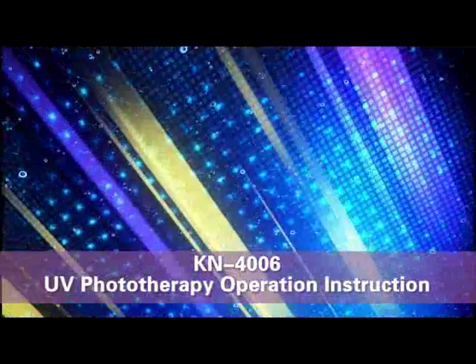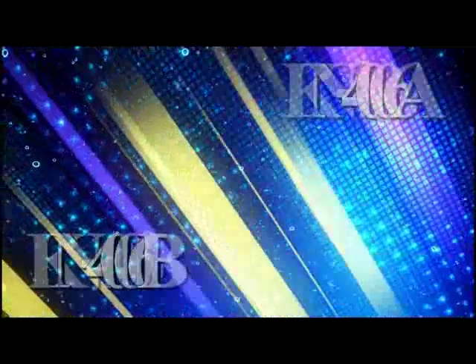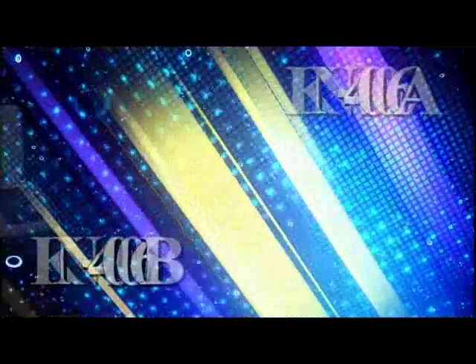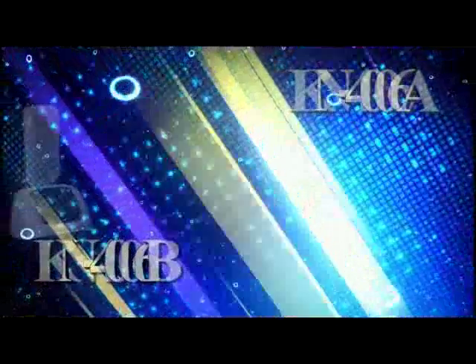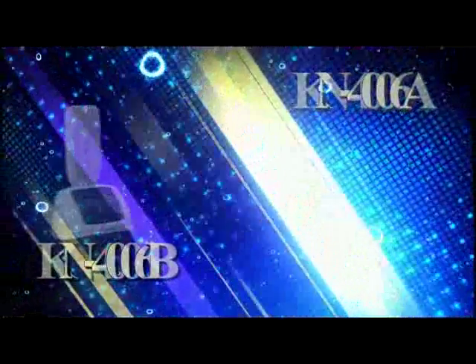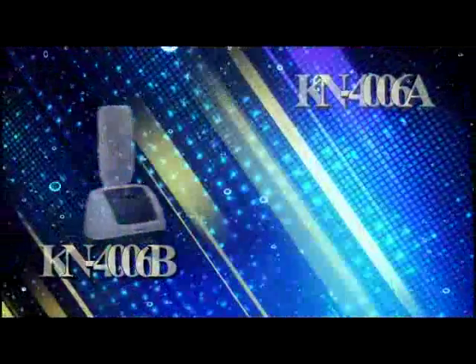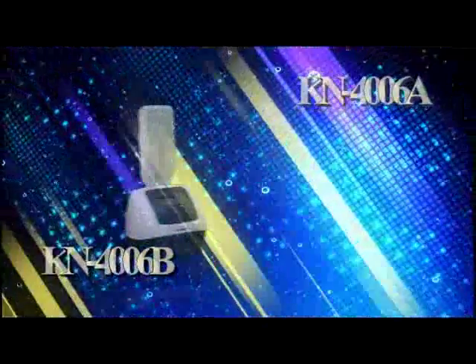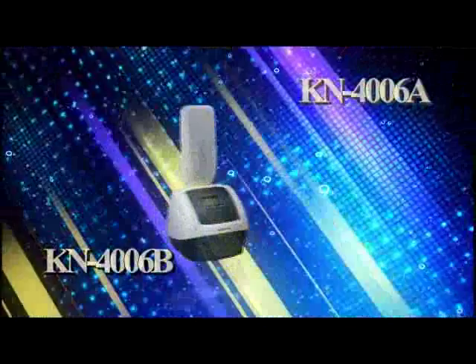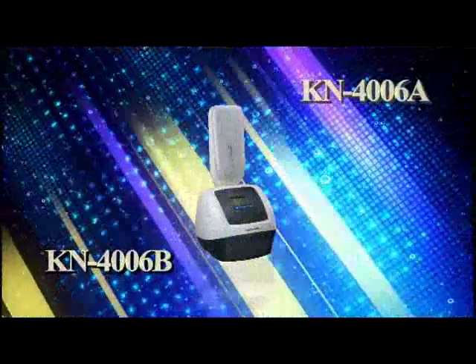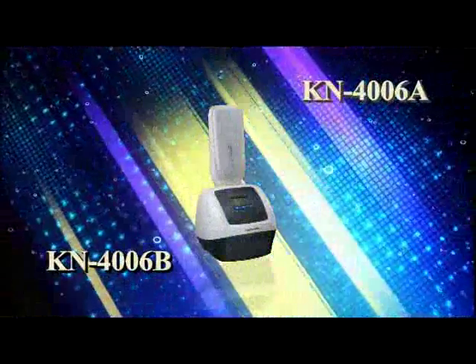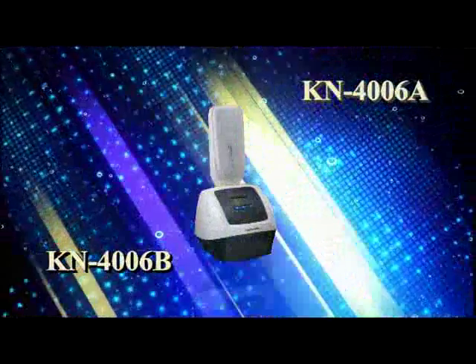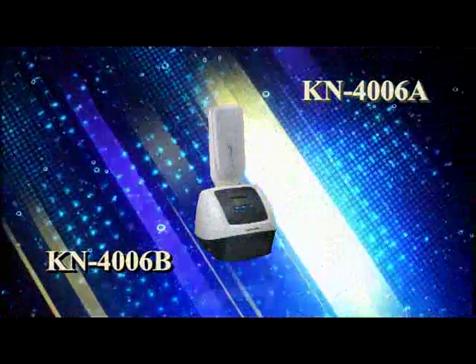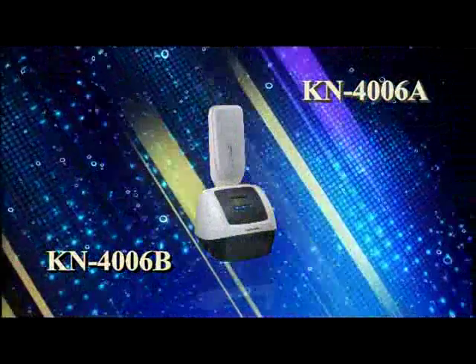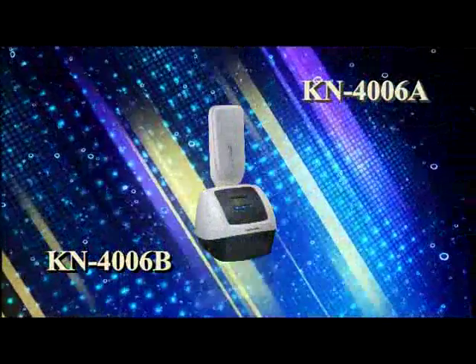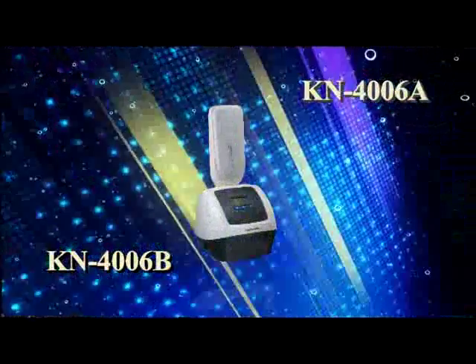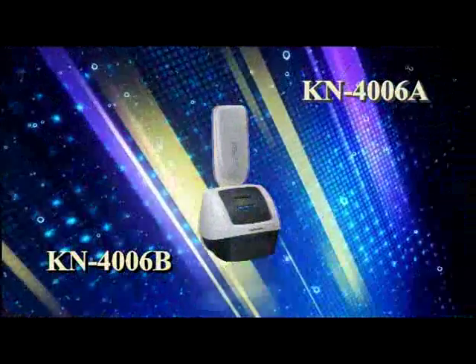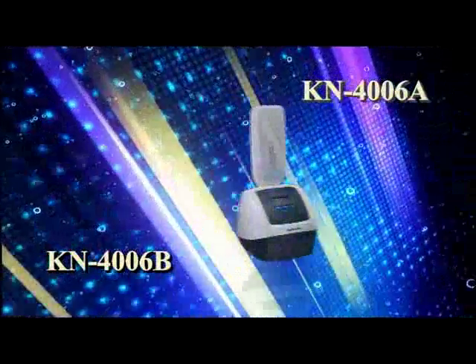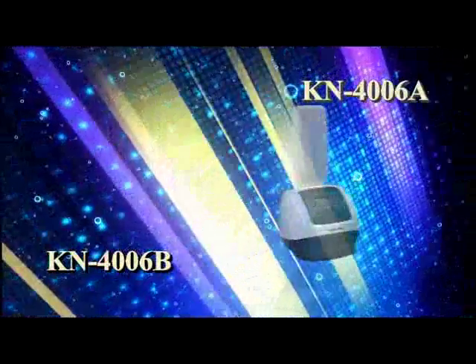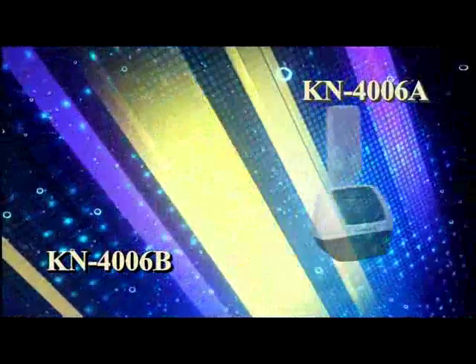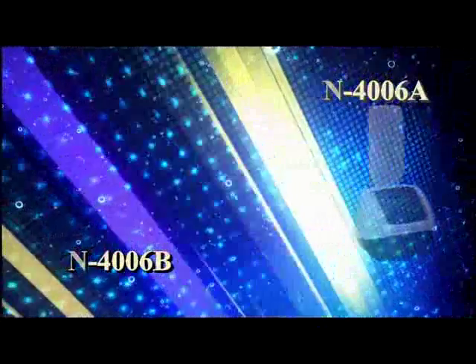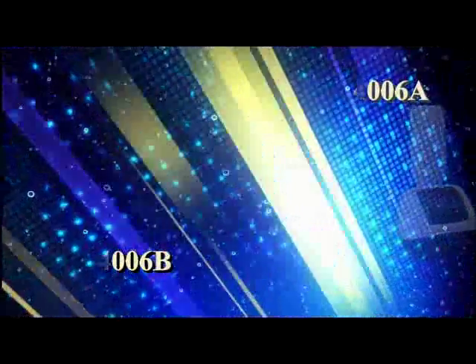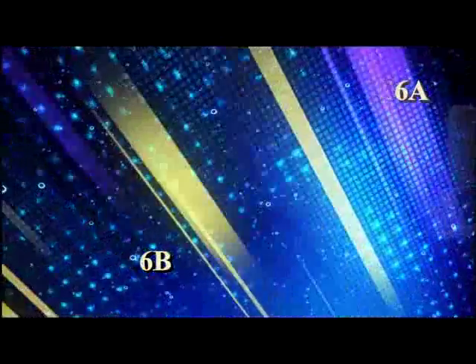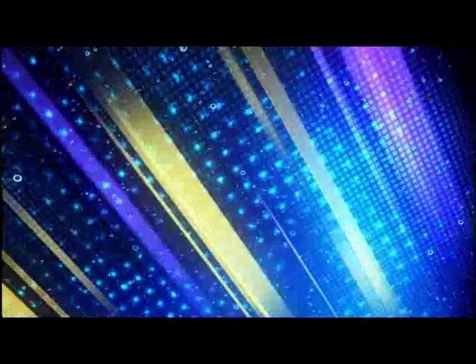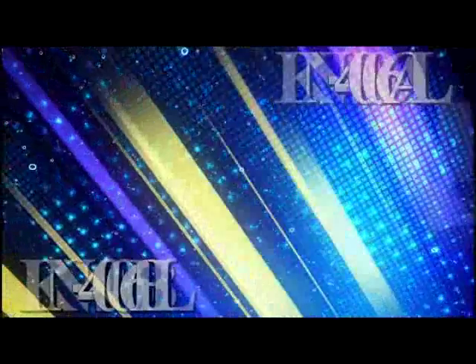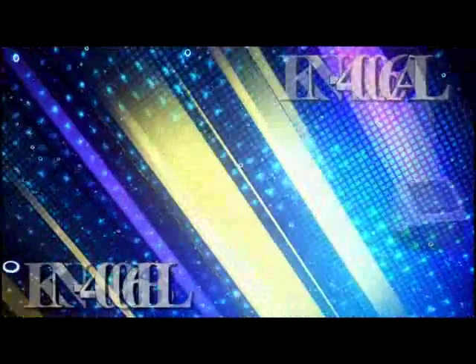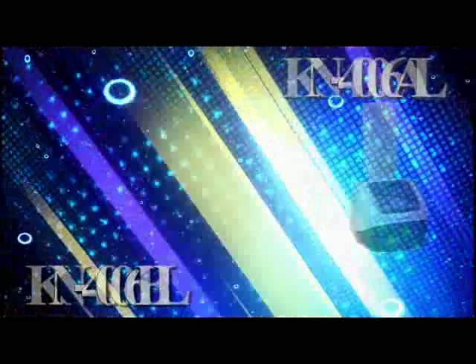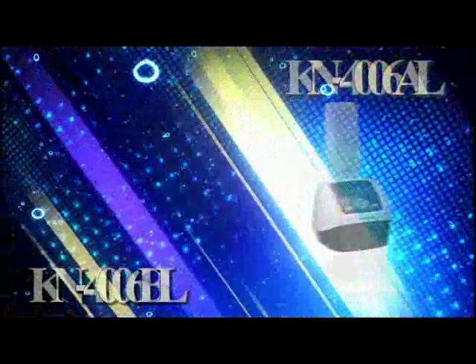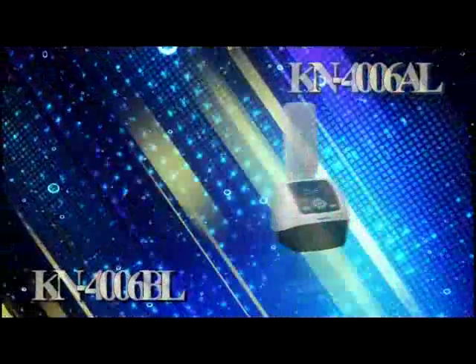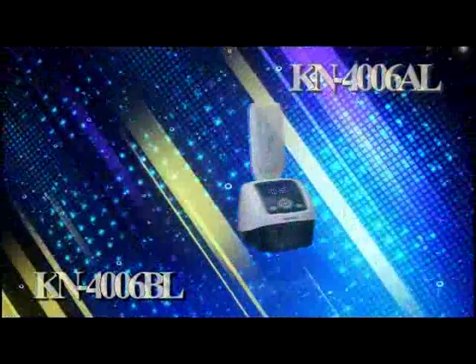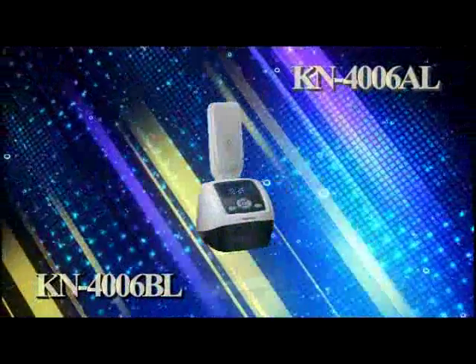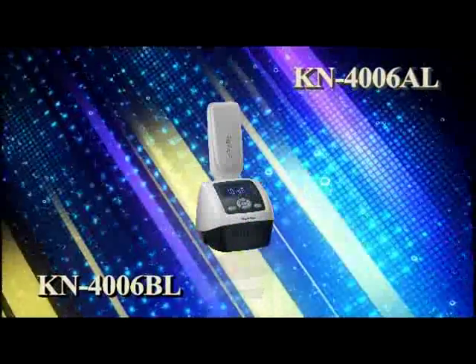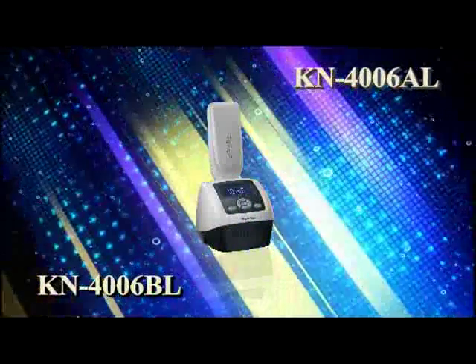This video is only for KN4006. The video can help you correctly use the instrument. The copyright of the video belongs to Kernel, and it is prohibited to copy.